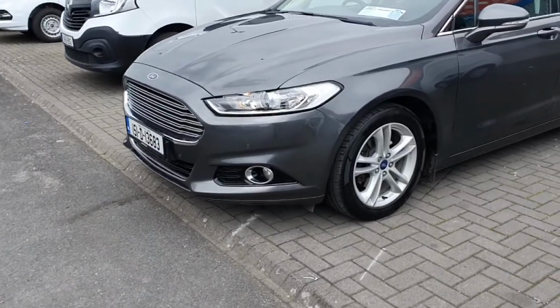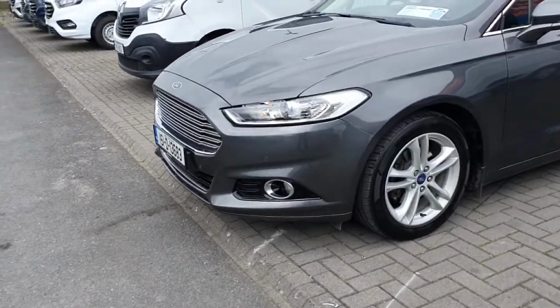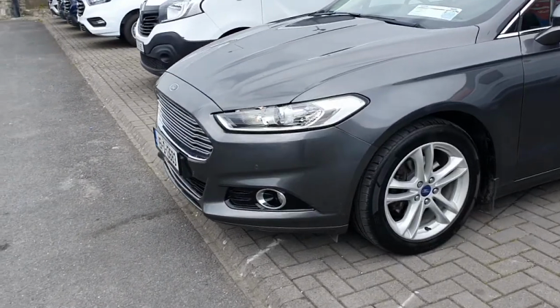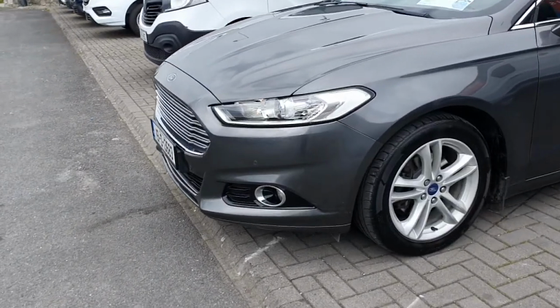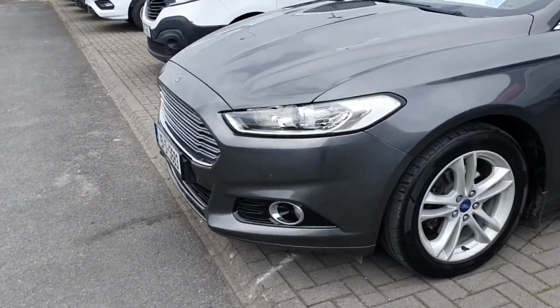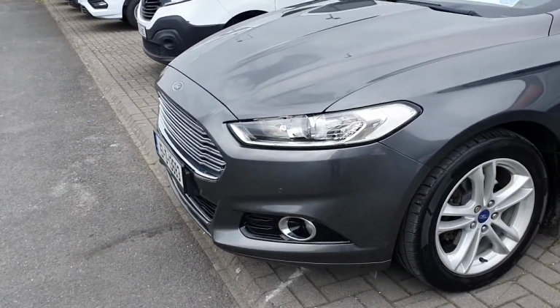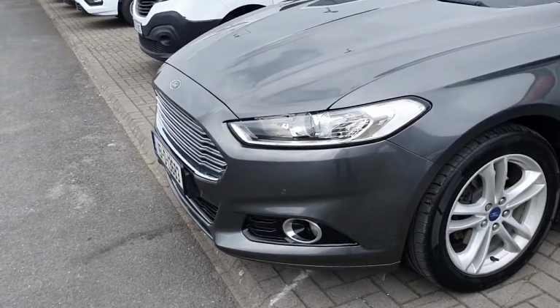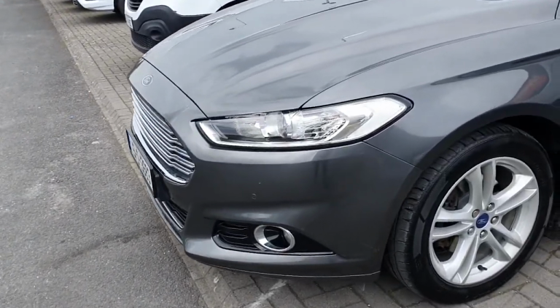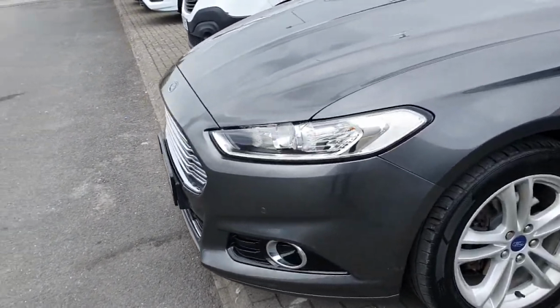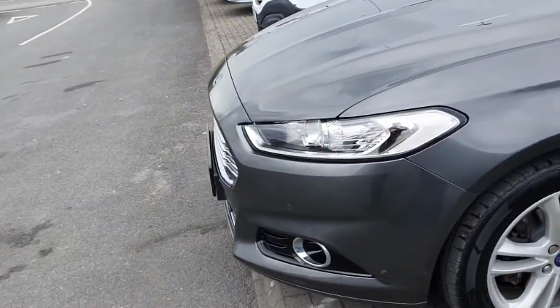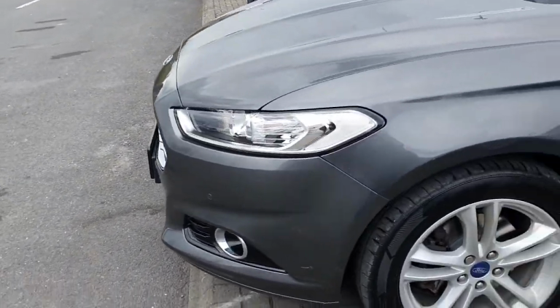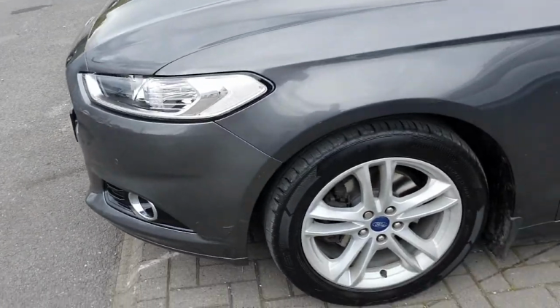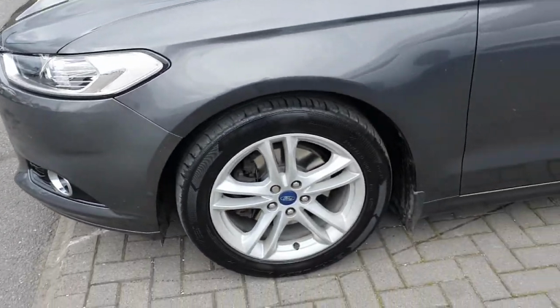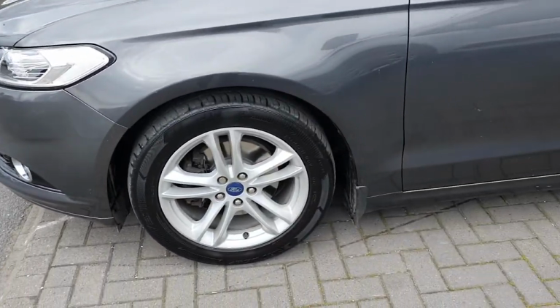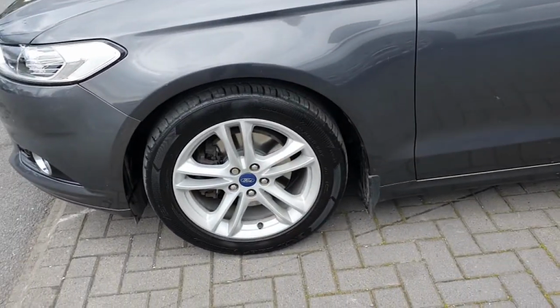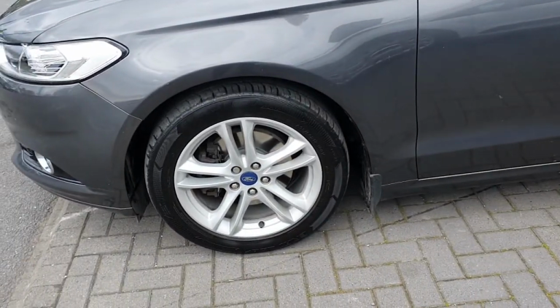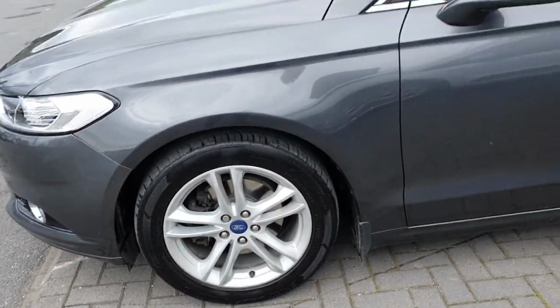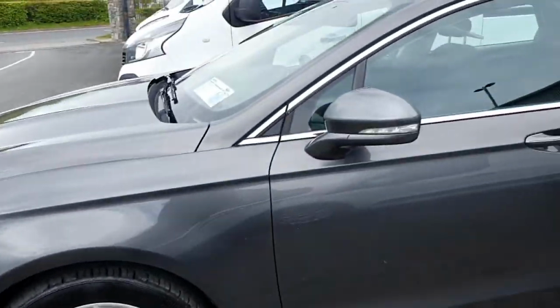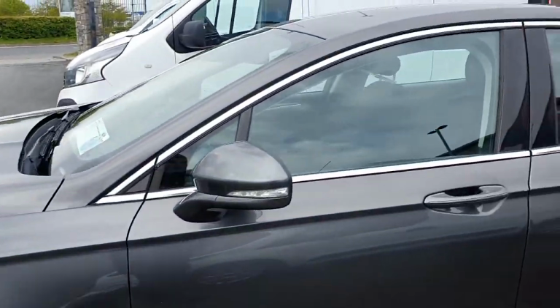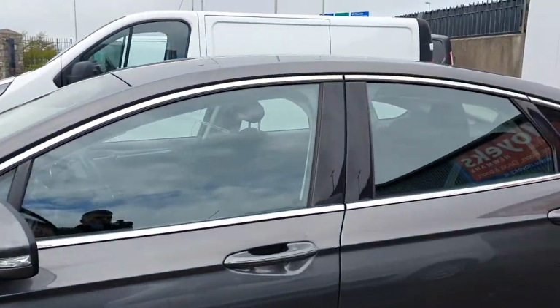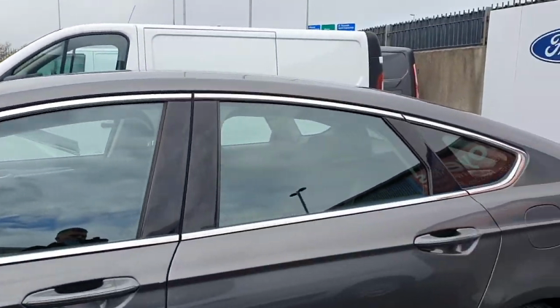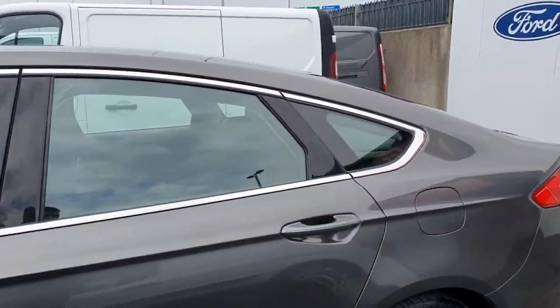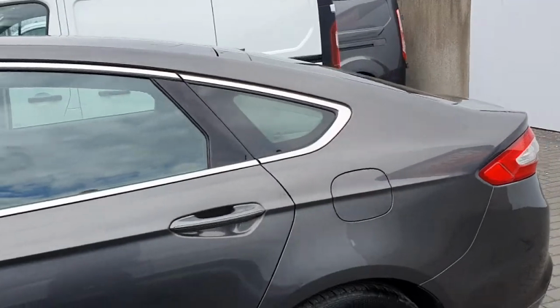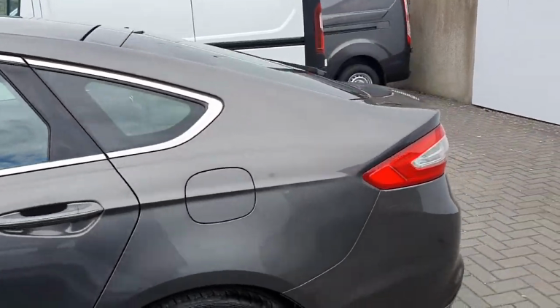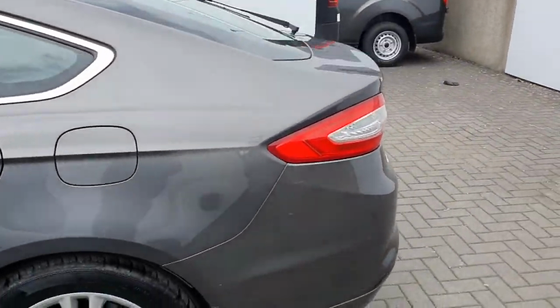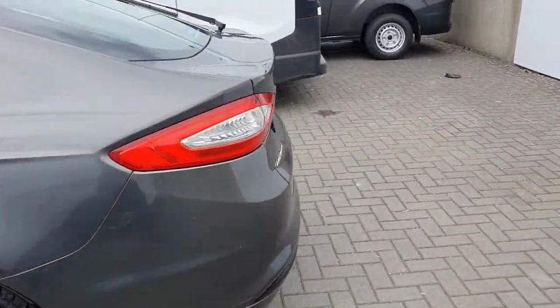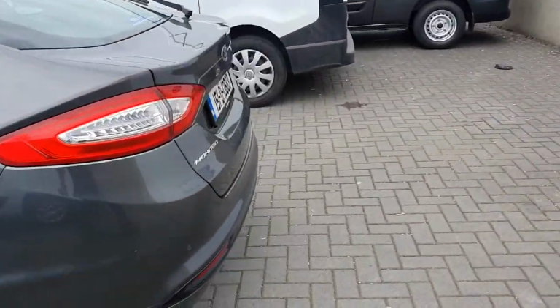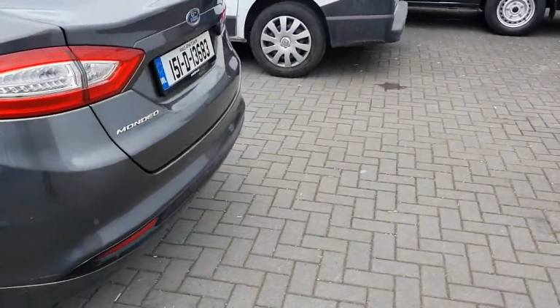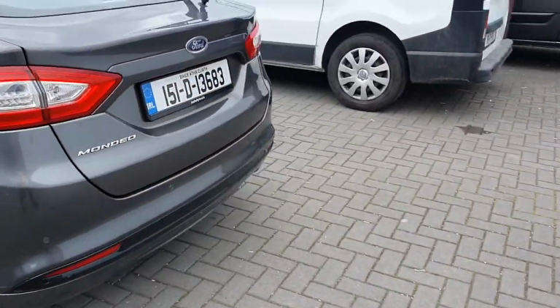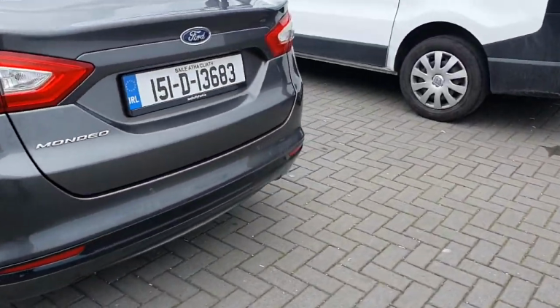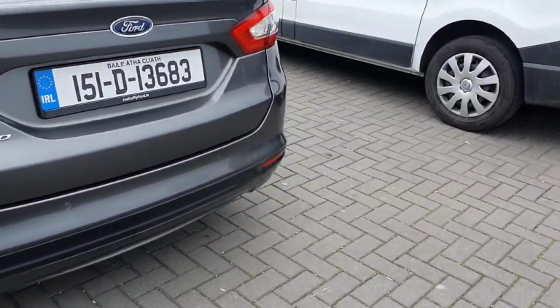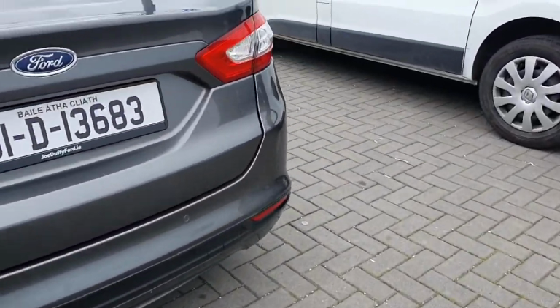As you can see in the front, it does come equipped with the fog lights, LED headlamps and the front parking sensors. We also have the 5 double spoke alloy wheels, chrome around the windows, and parking sensors in the rear as well with rear fog lights.